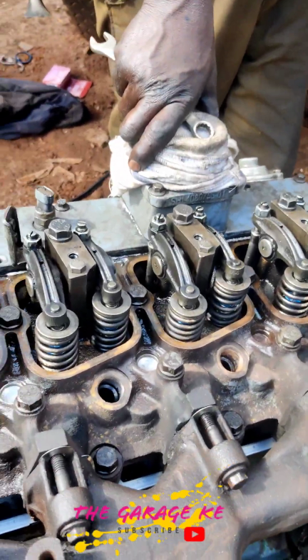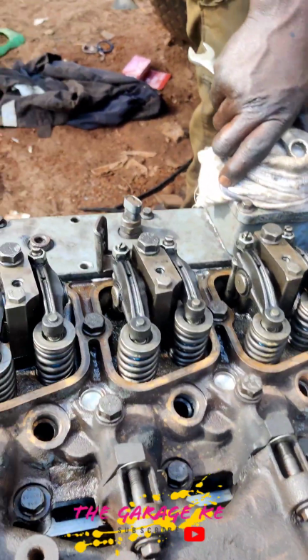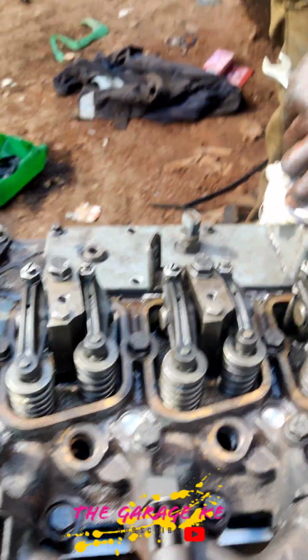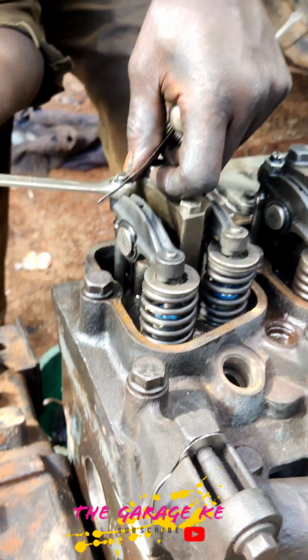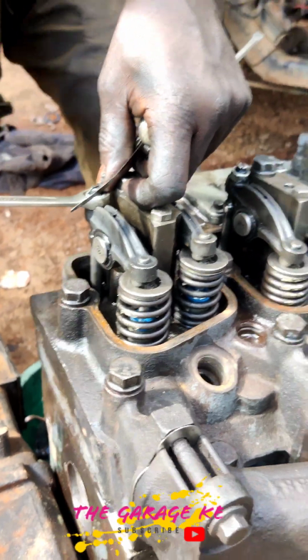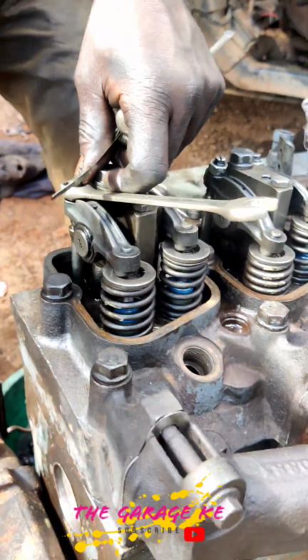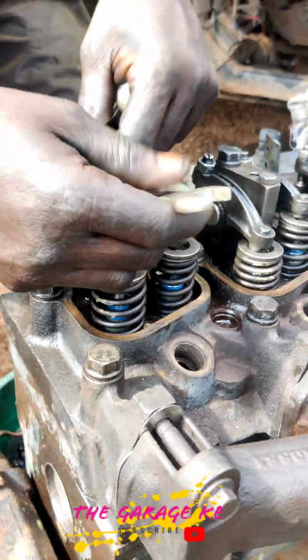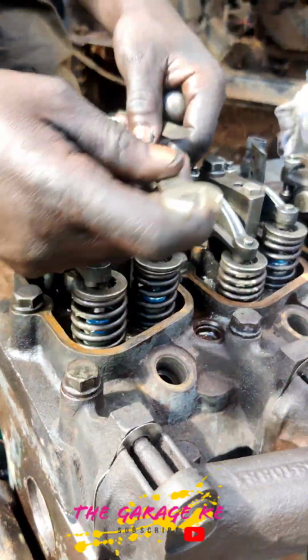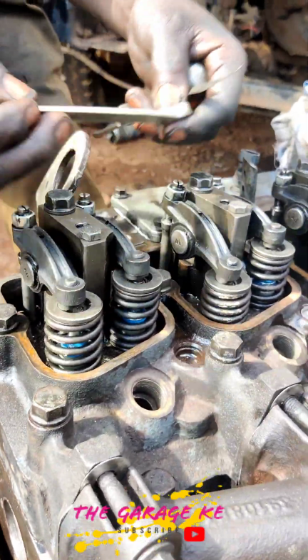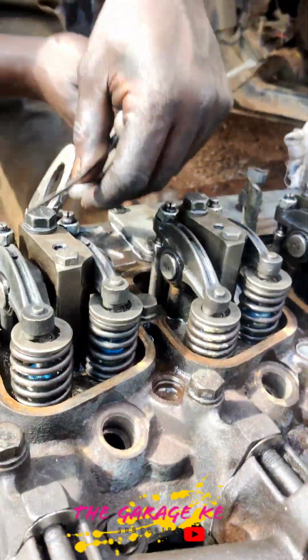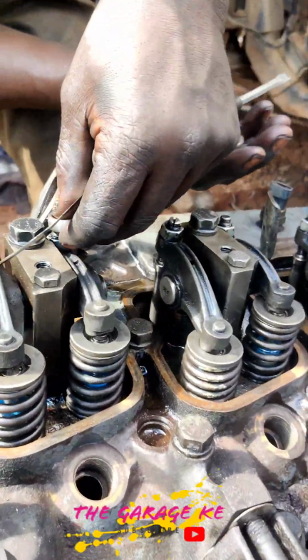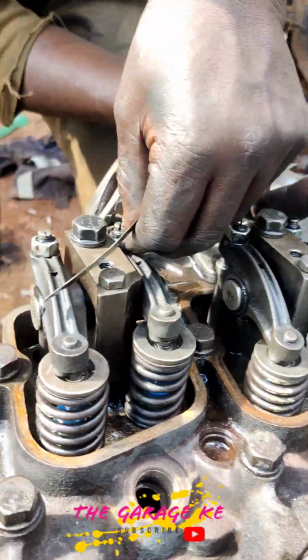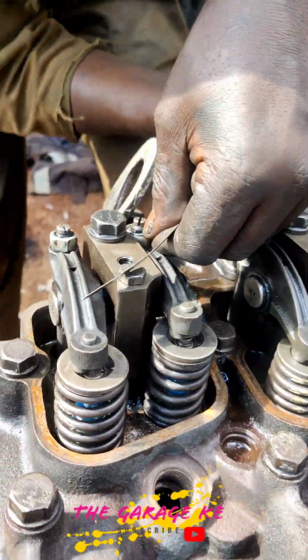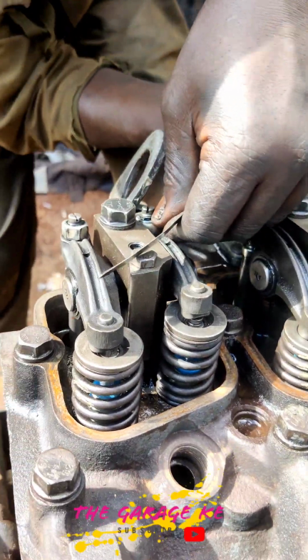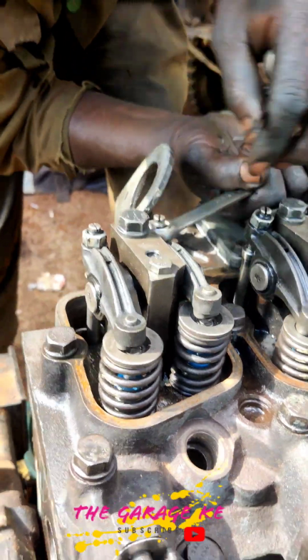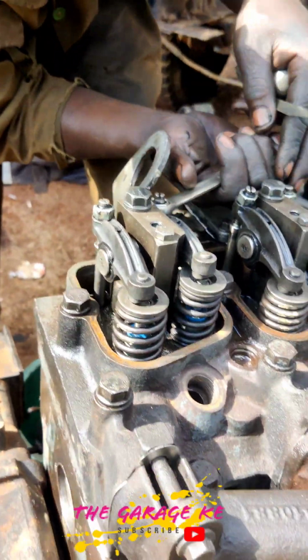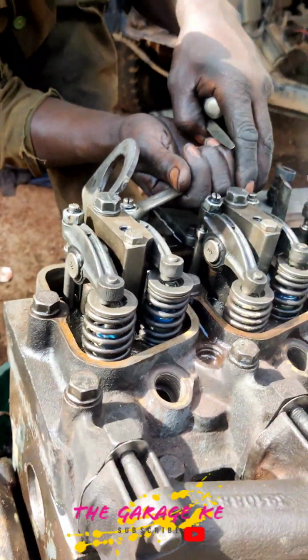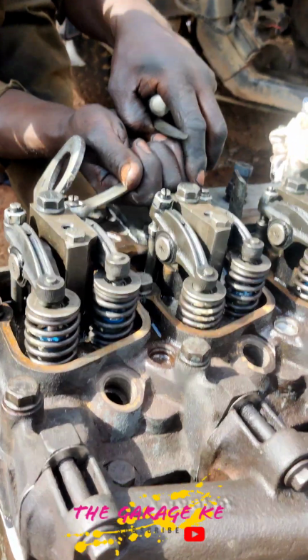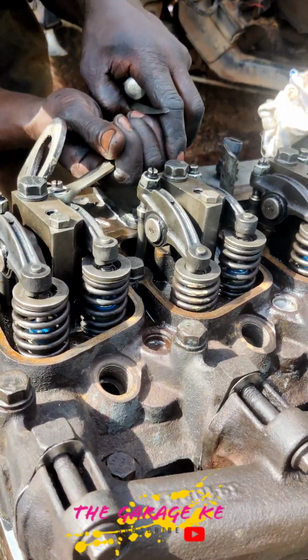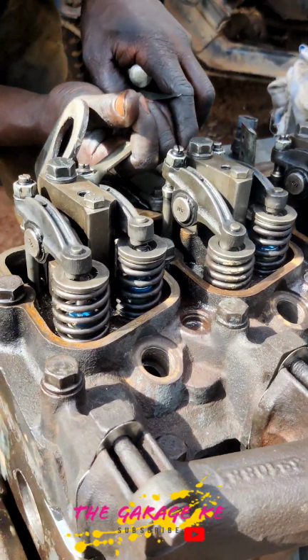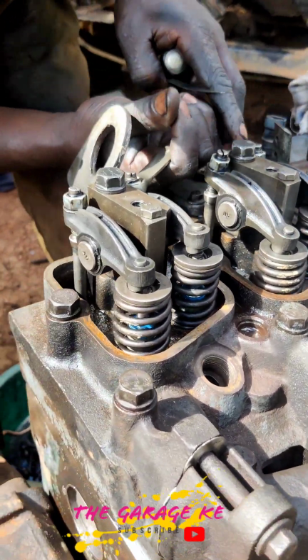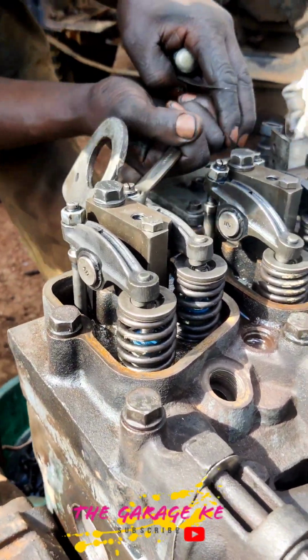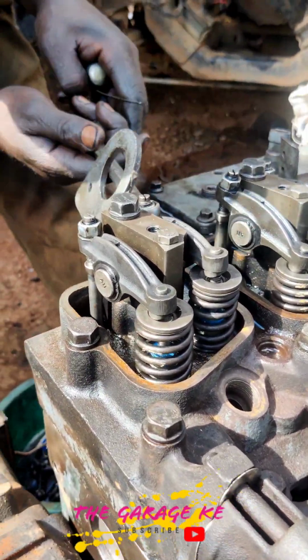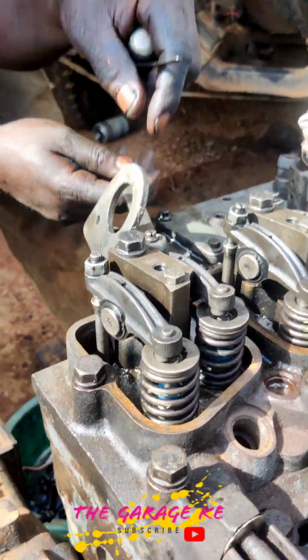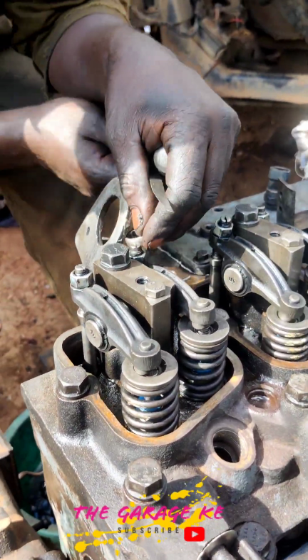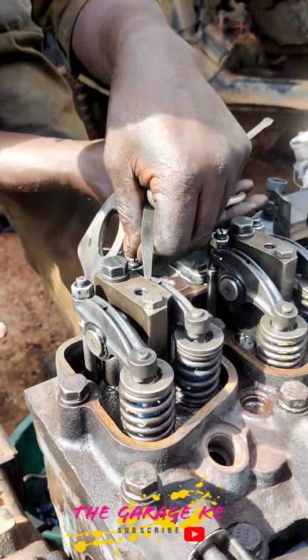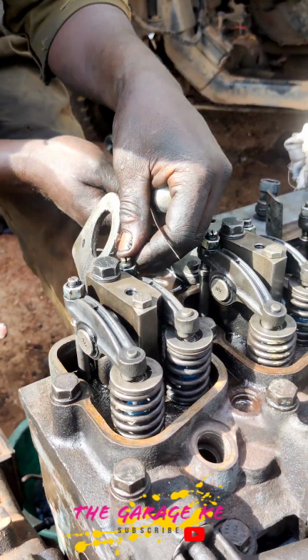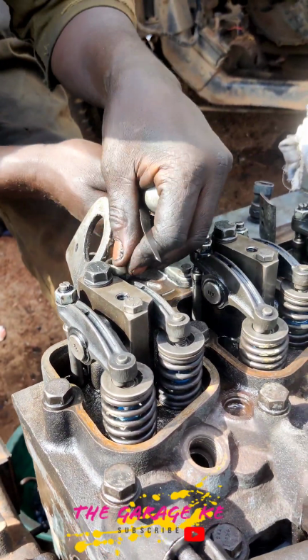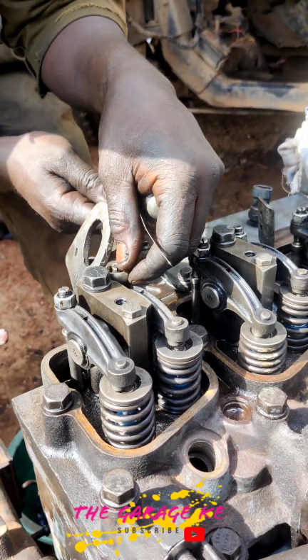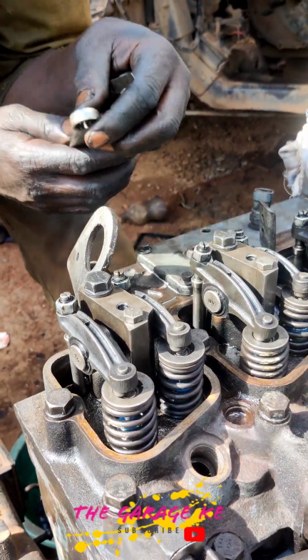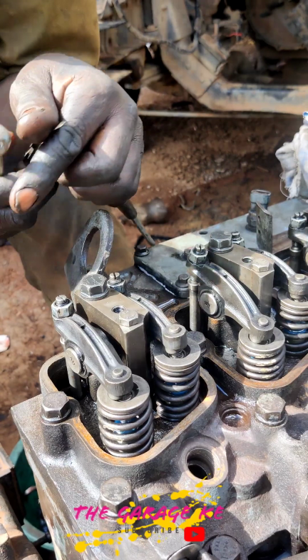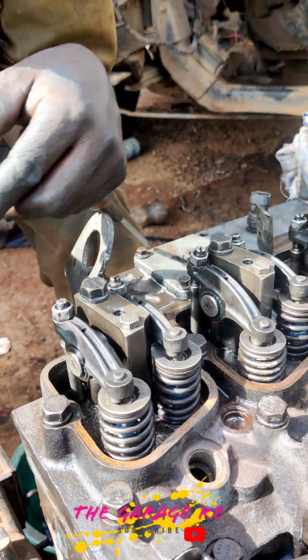Feeler gauges — sometimes called thickness gauges — are mechanical measurement instruments used to provide a precise reading of the gap that exists between two parallel surfaces, such as the clearance between two machine parts or elements.